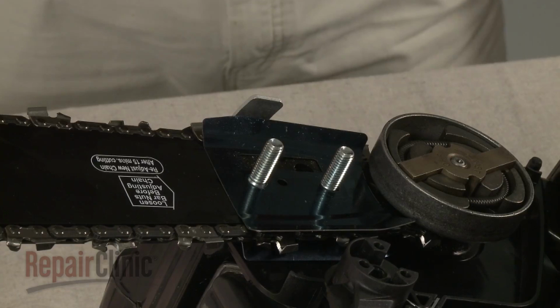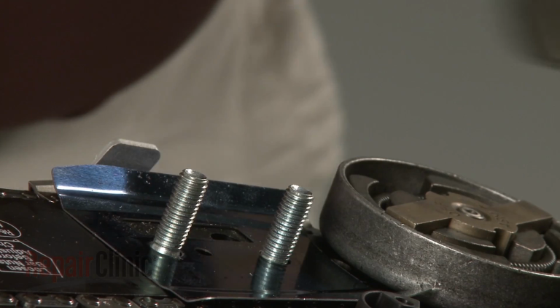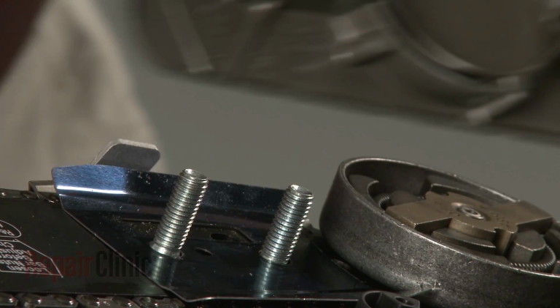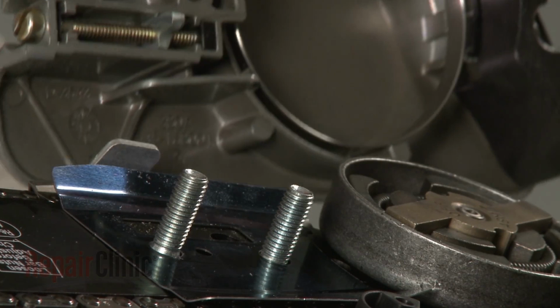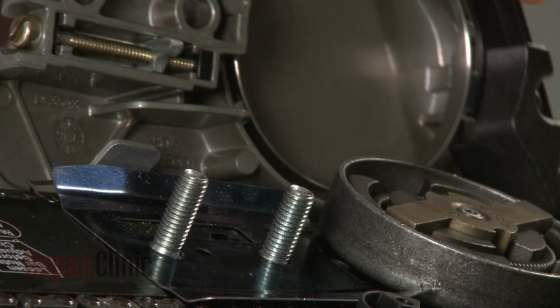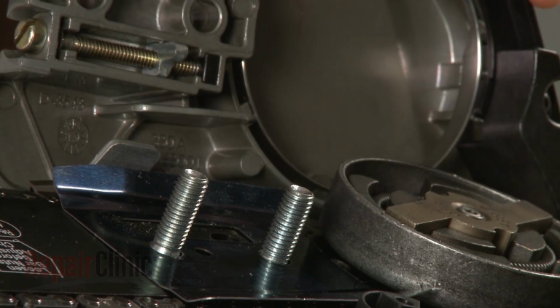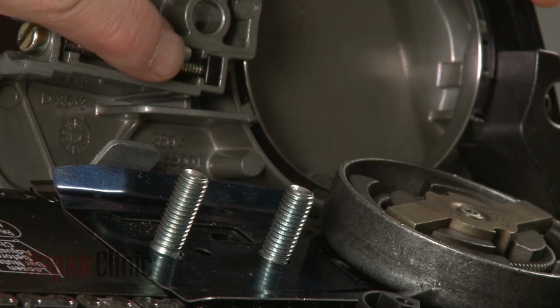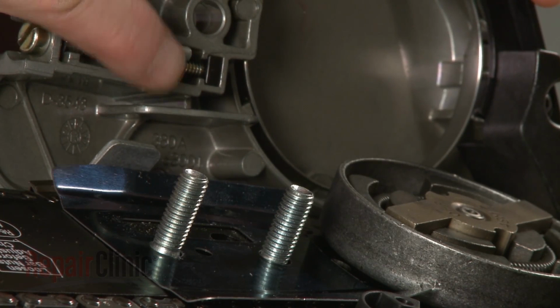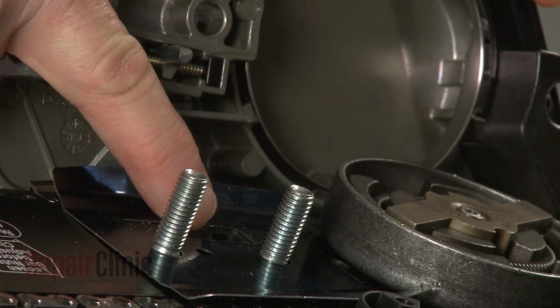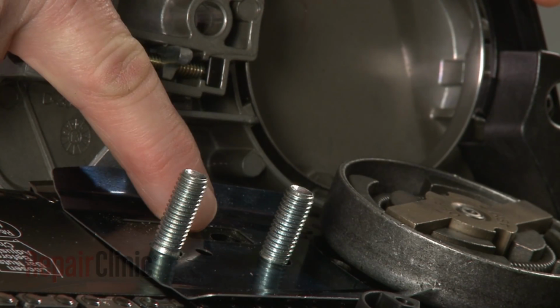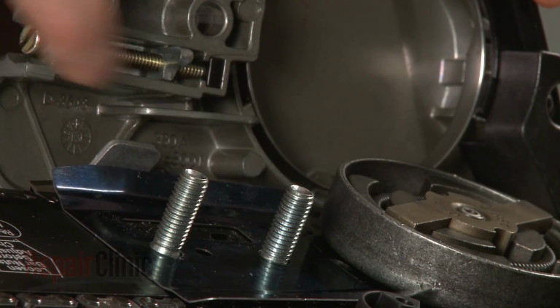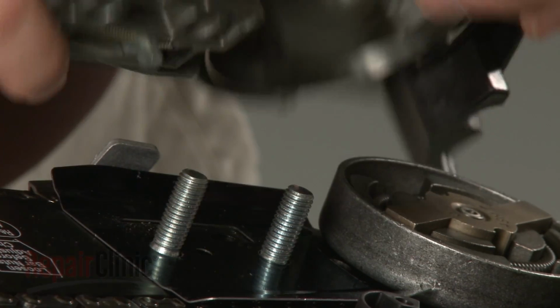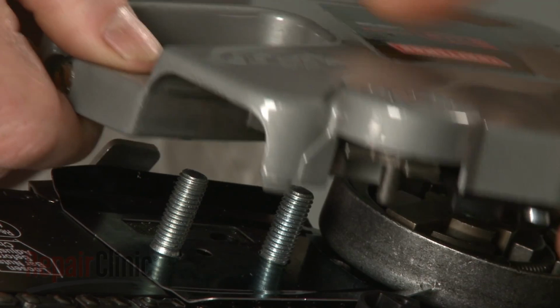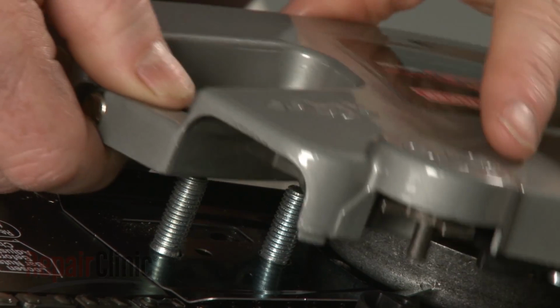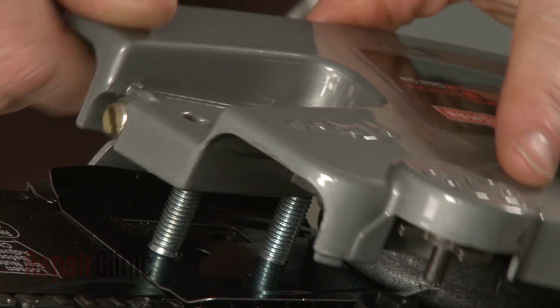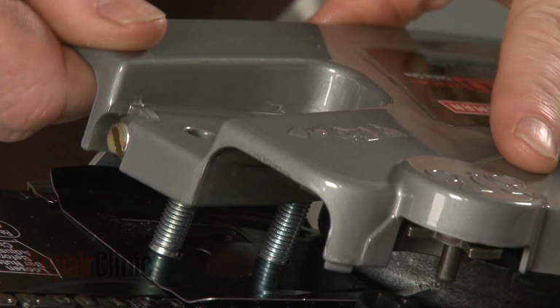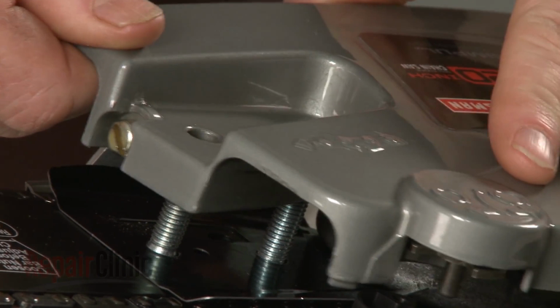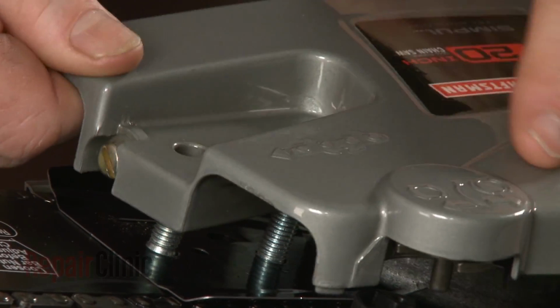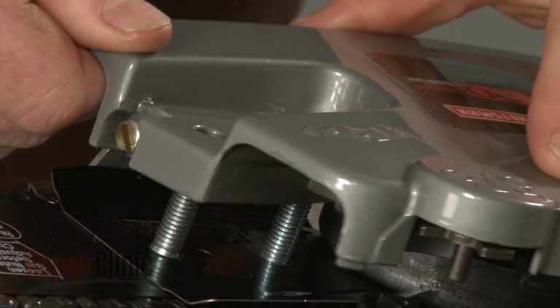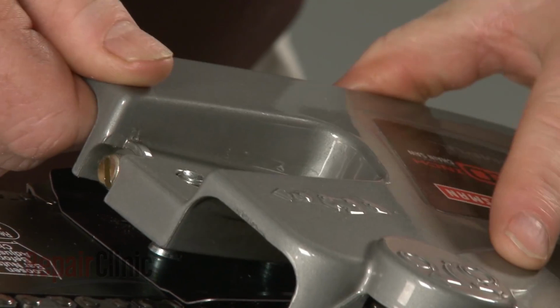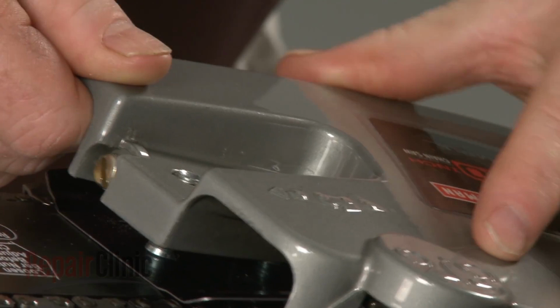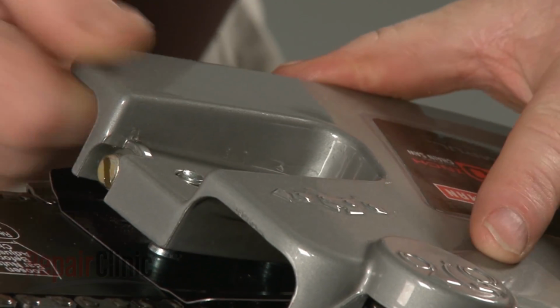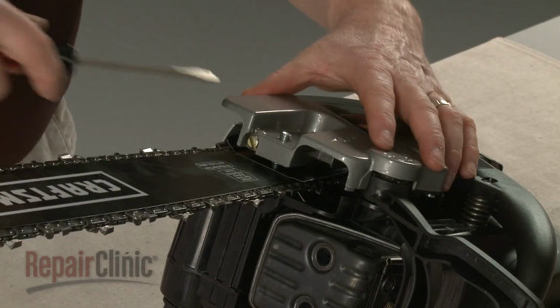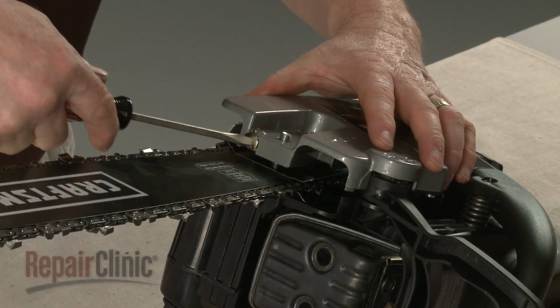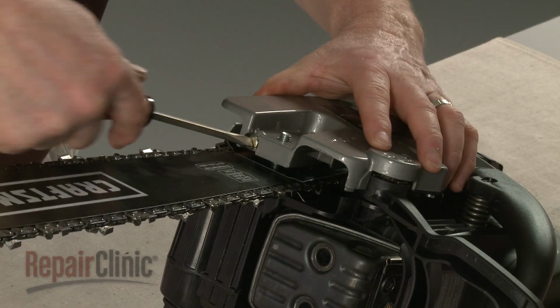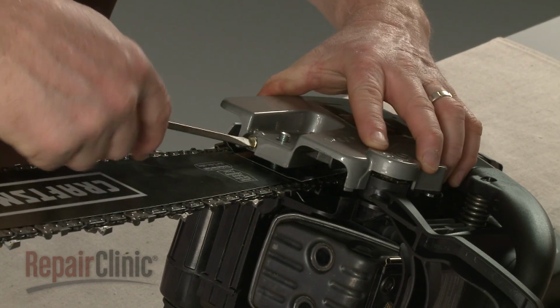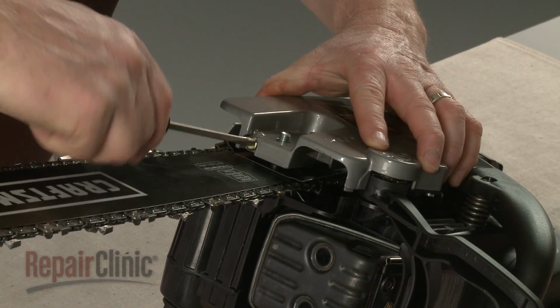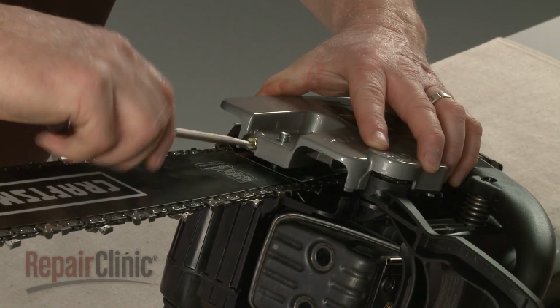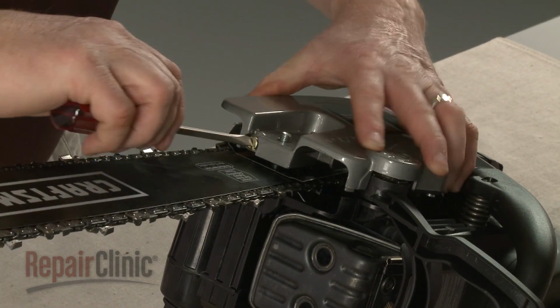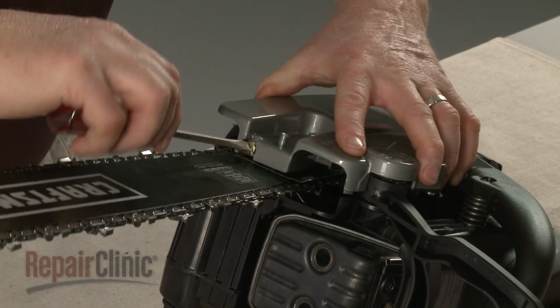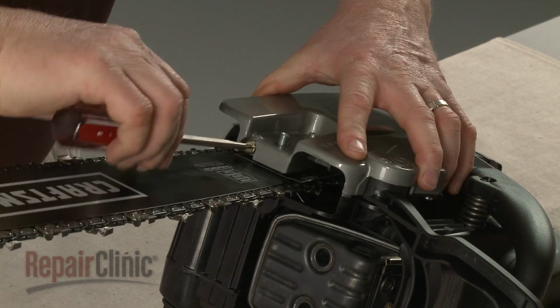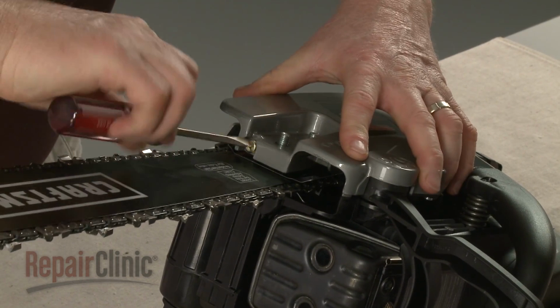To replace the clutch cover, the chain tensioner pin will need to be inserted into the hole in the chain bar. You will probably need to rotate the tension adjustment screw counterclockwise to properly align the tensioner pin.